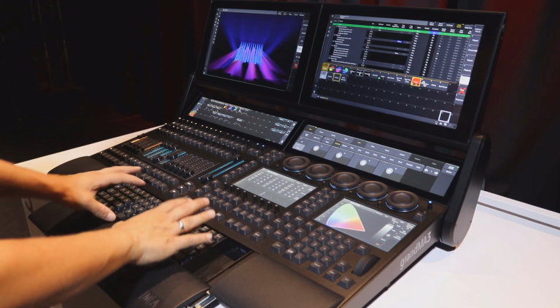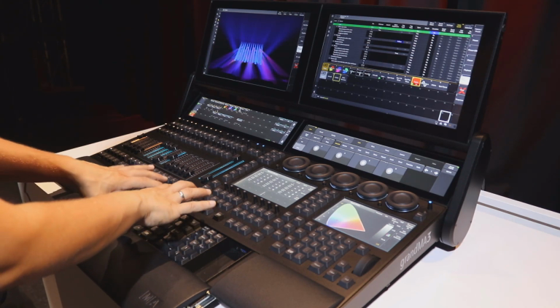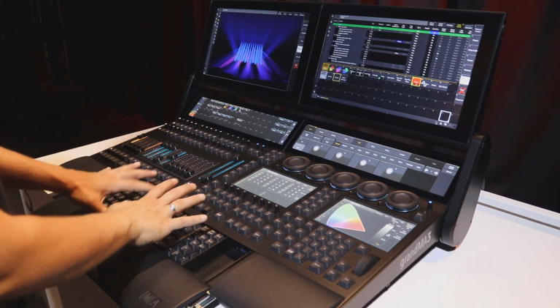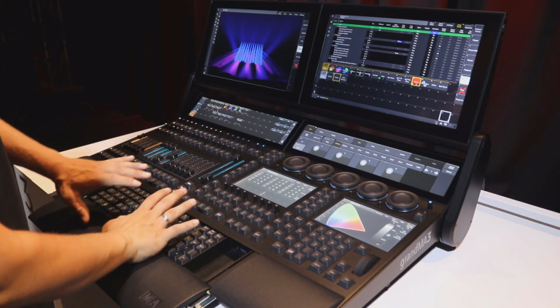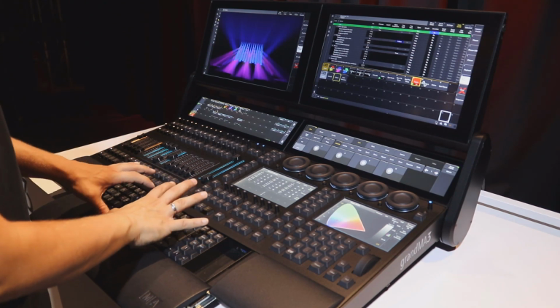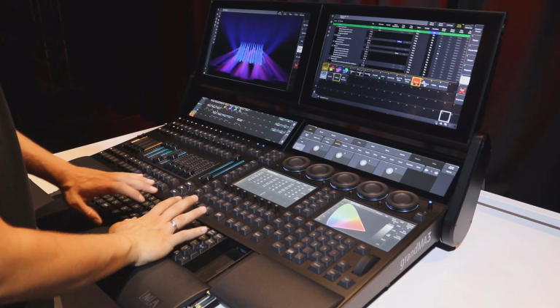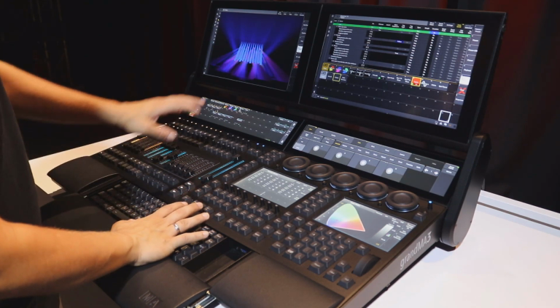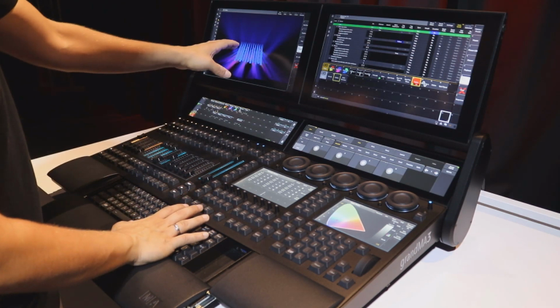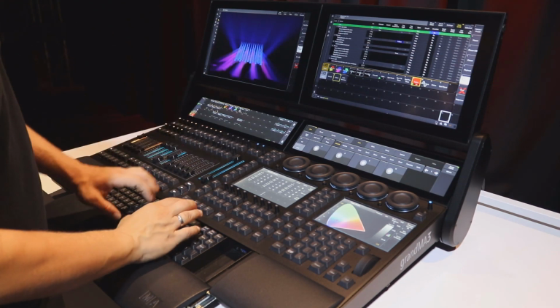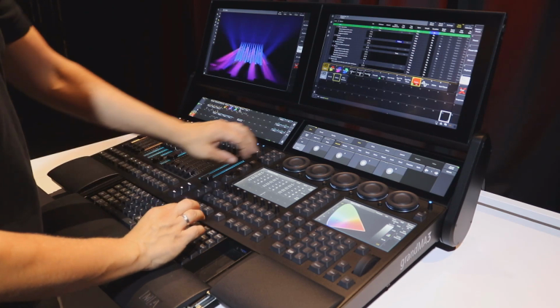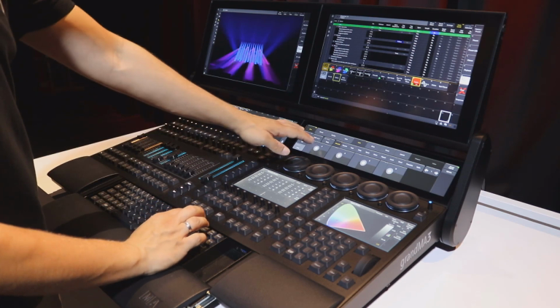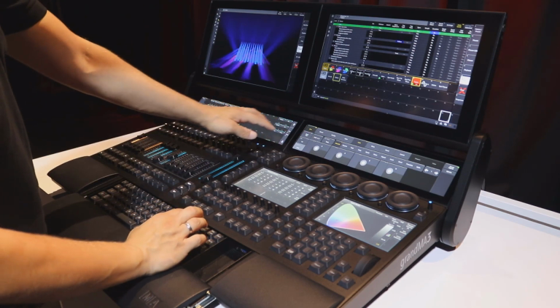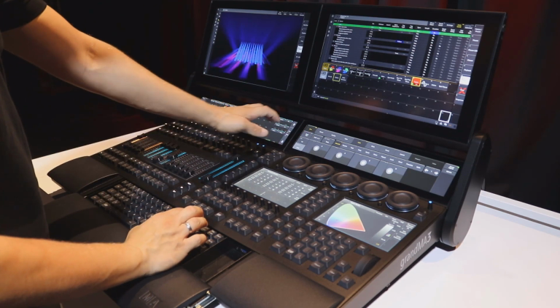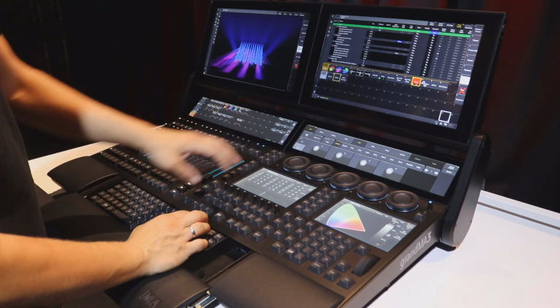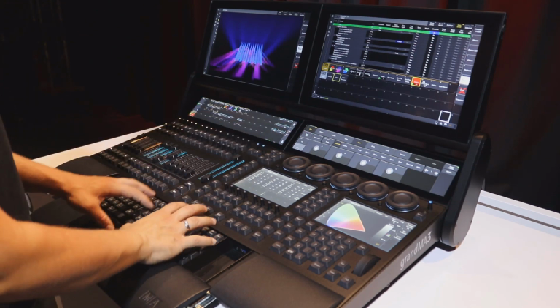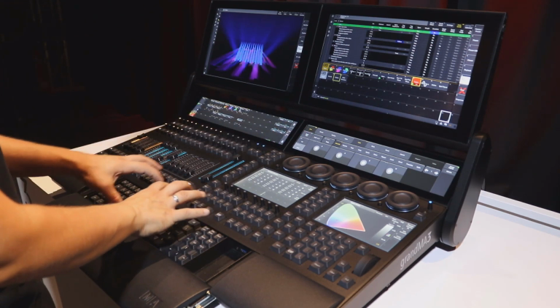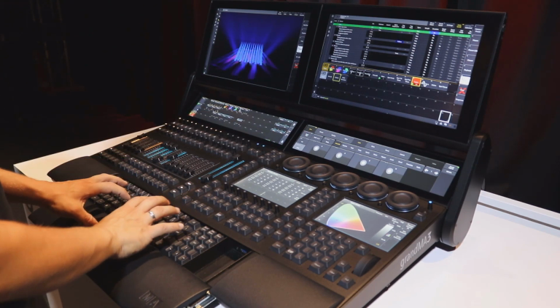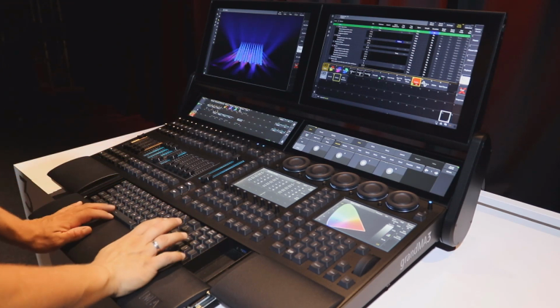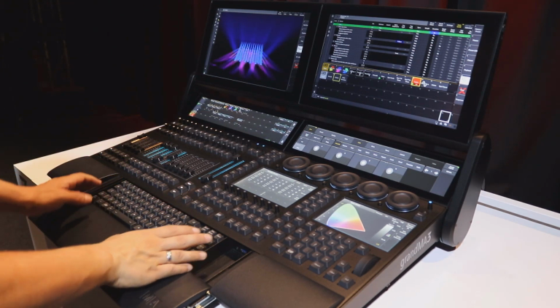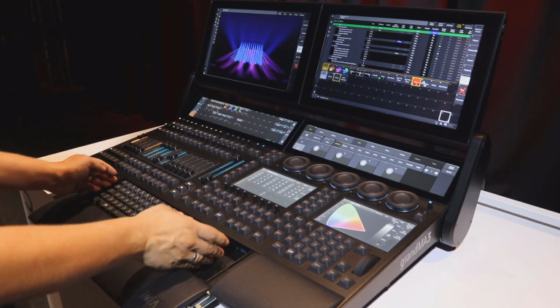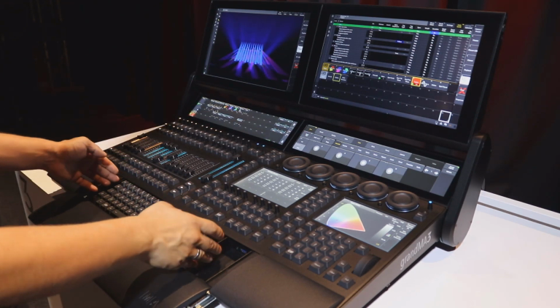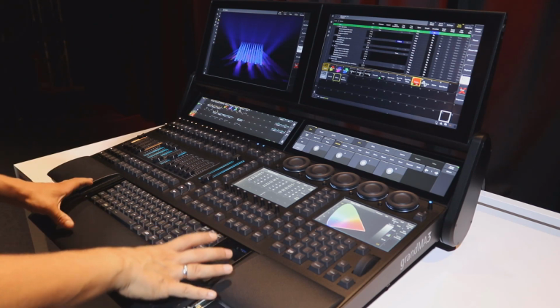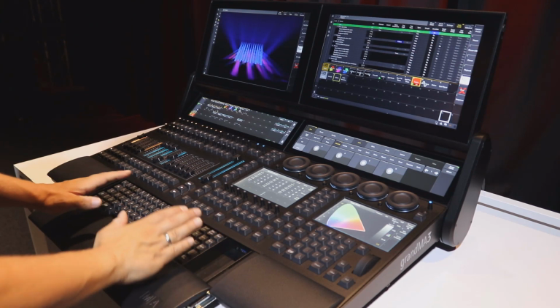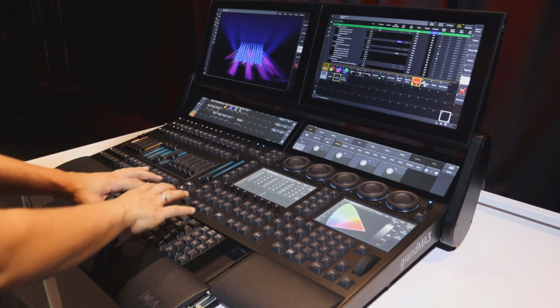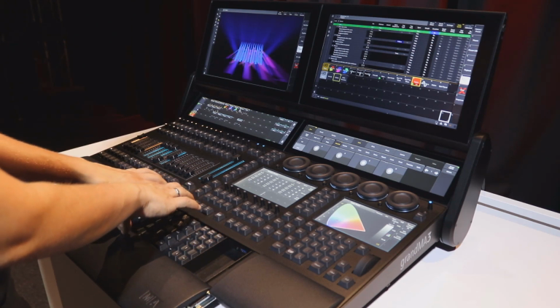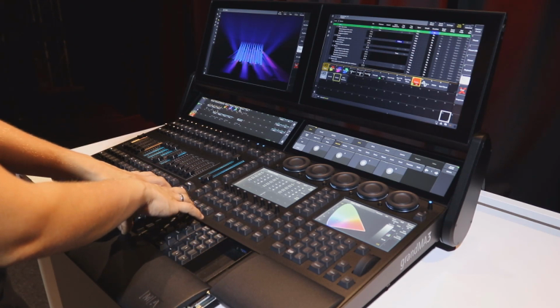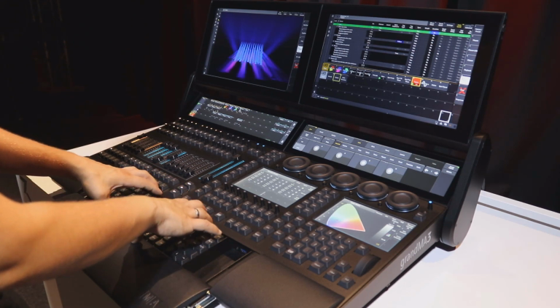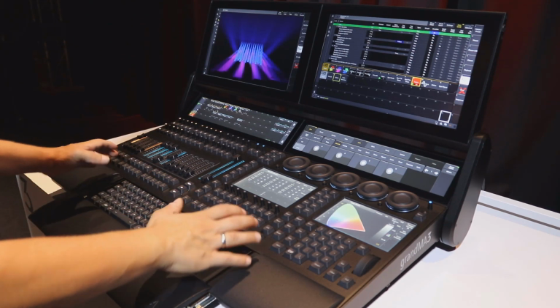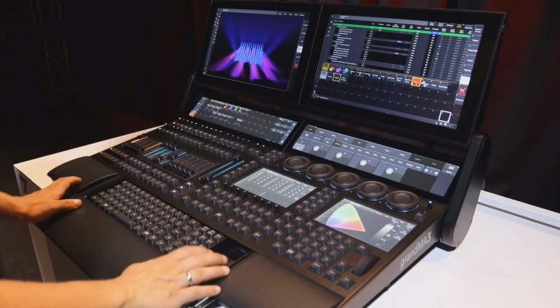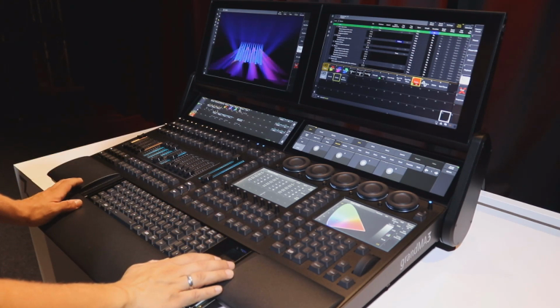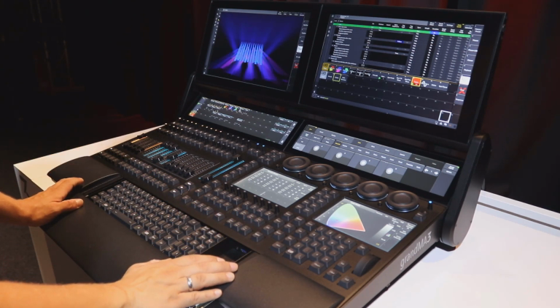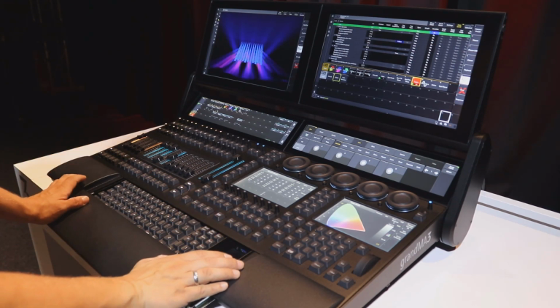You will also see this when you are interacting with the screens, especially with the letterbox screens, and then come back to the keyboard. It feels more comfortable to work with an internal keyboard which is placed in the middle of the console.